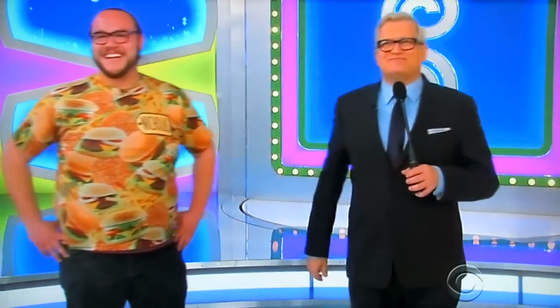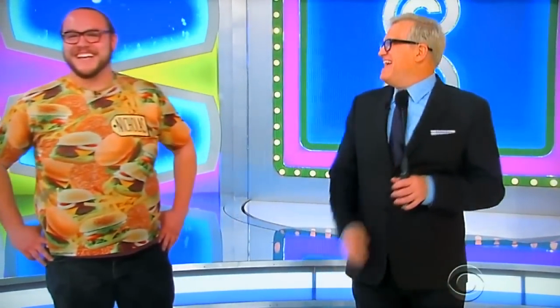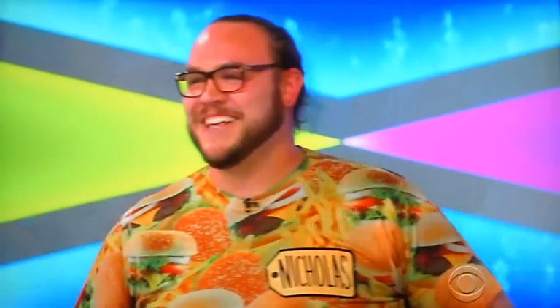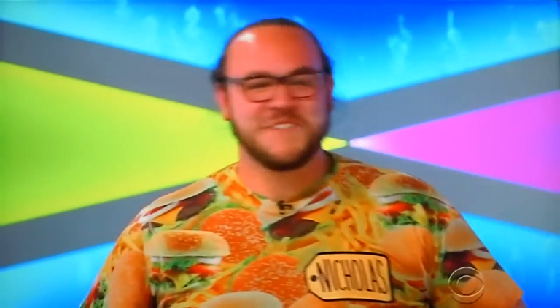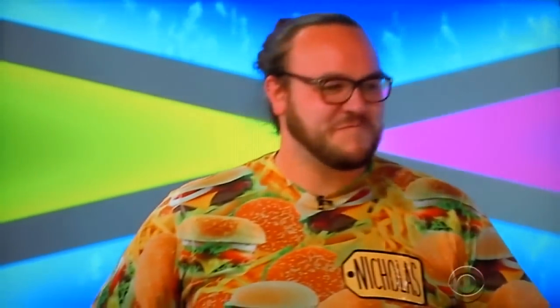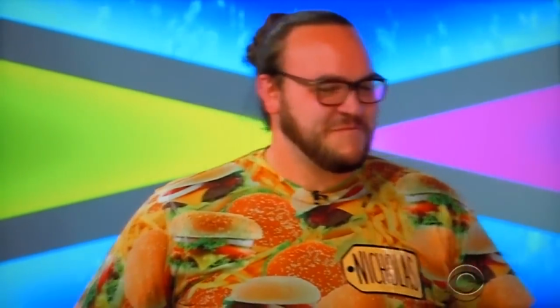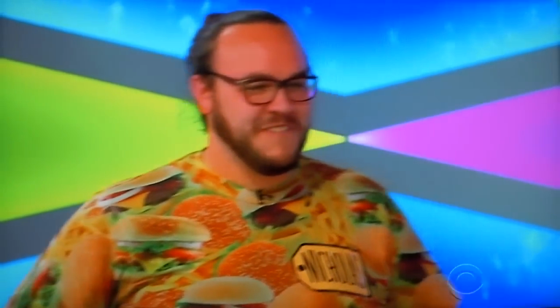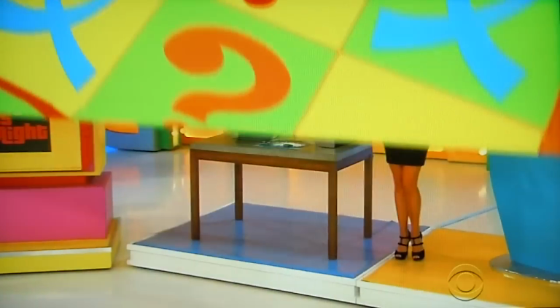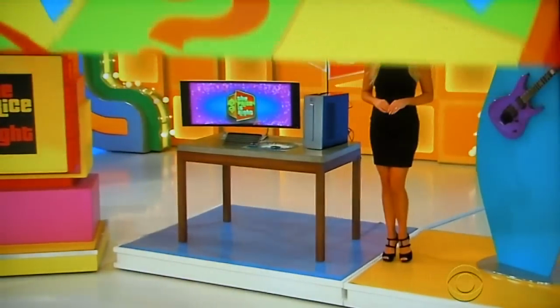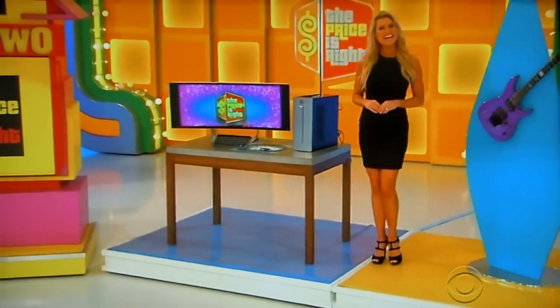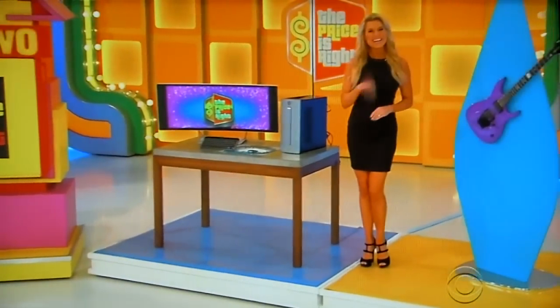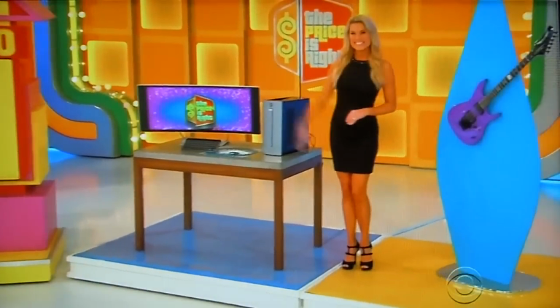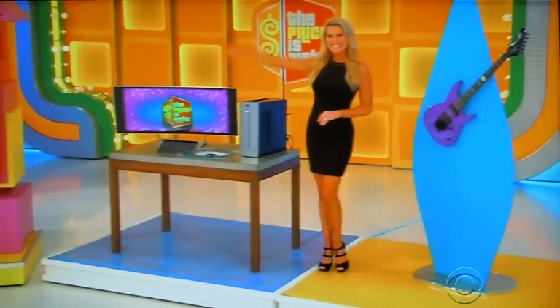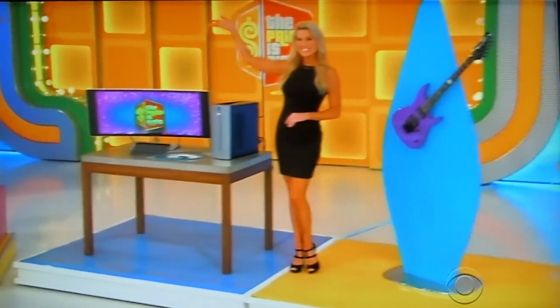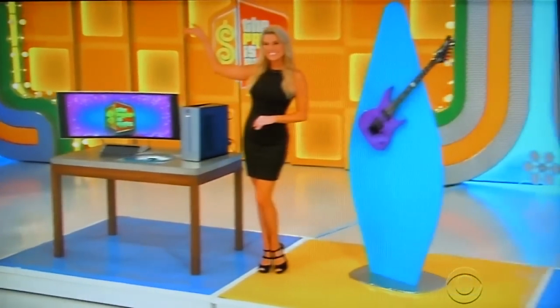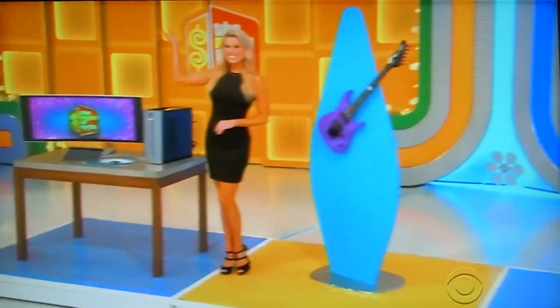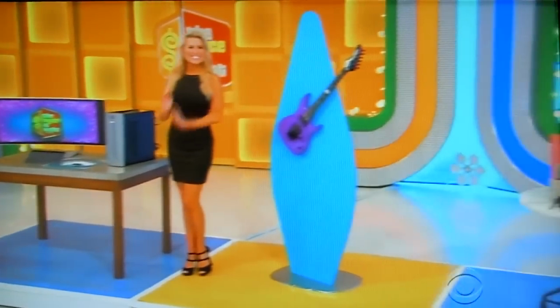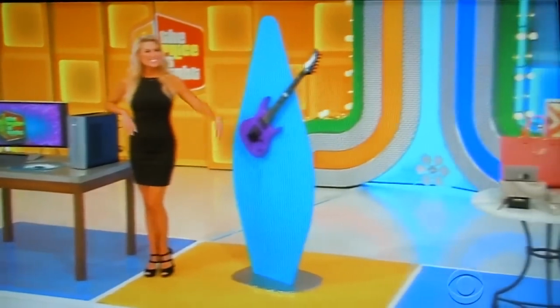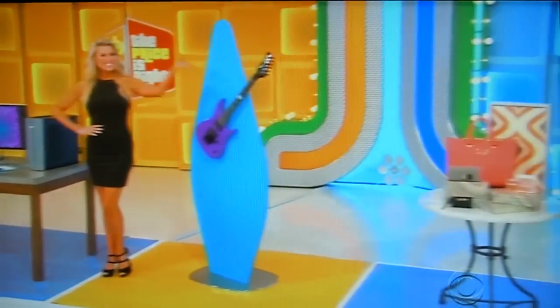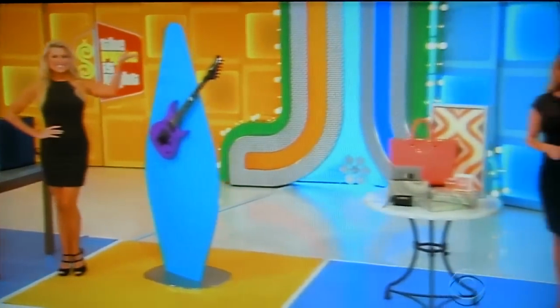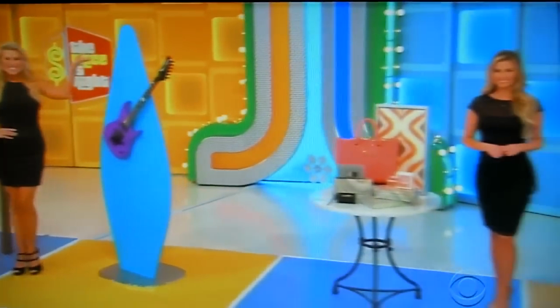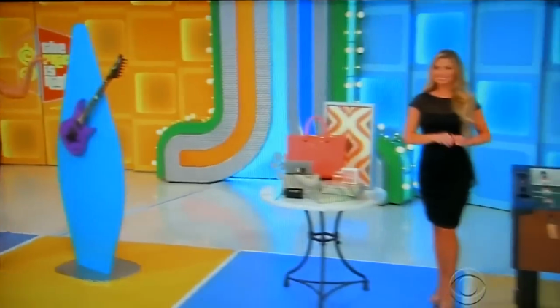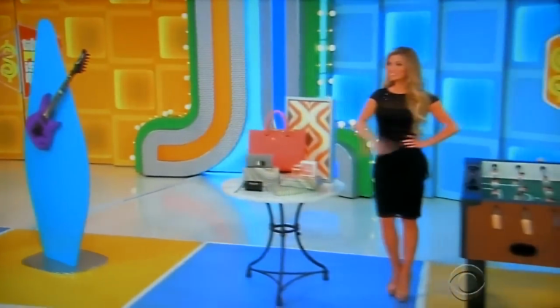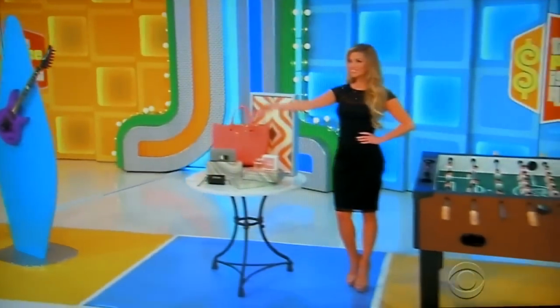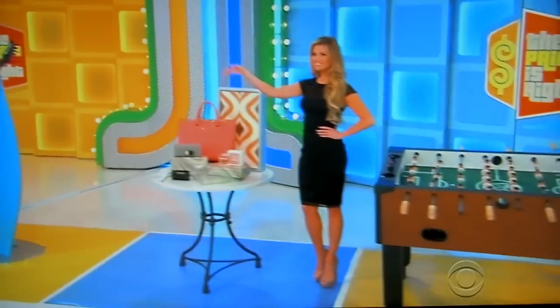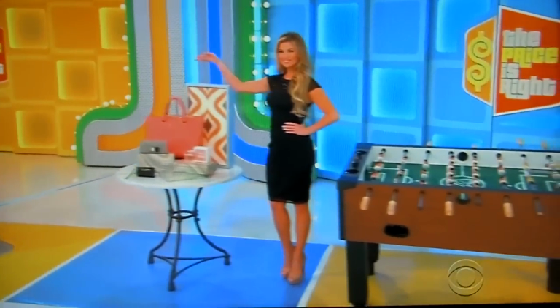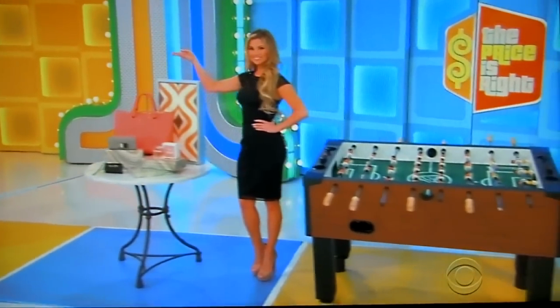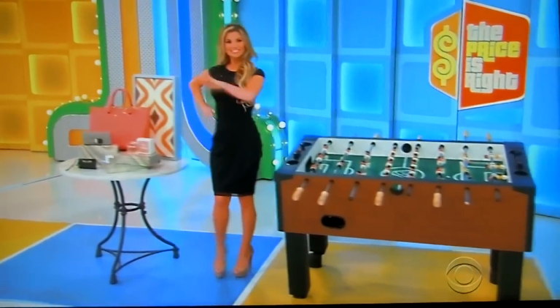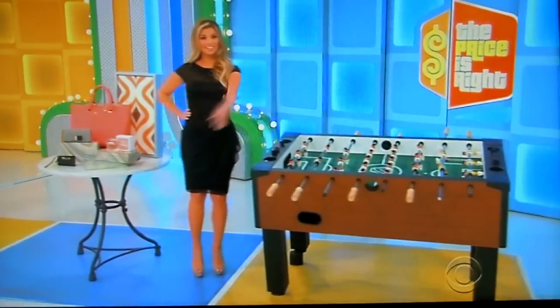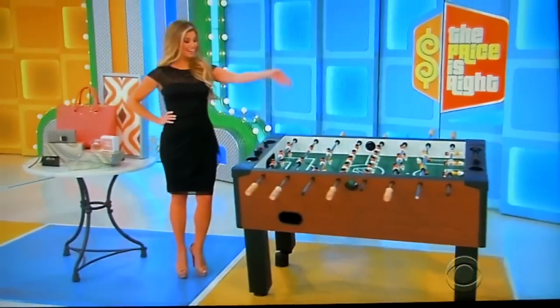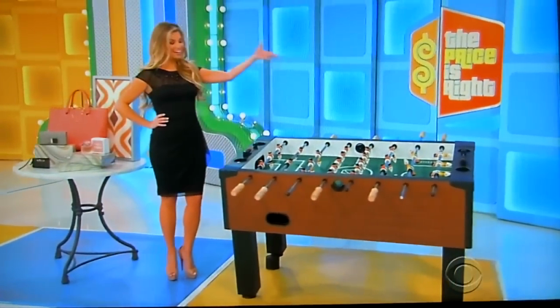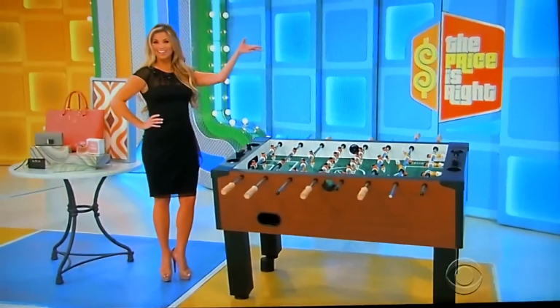We got great prizes for you back there, Nicholas, like a desktop computer, an electric guitar, stylish designer accessories, and a fun new foosball table.